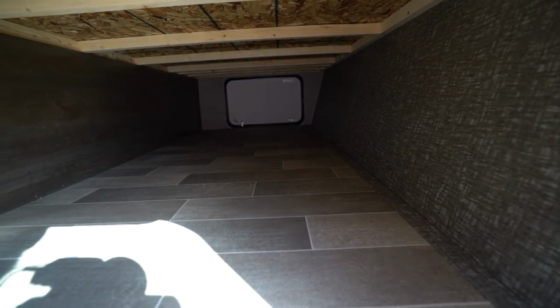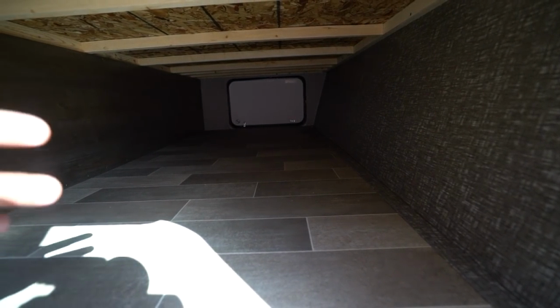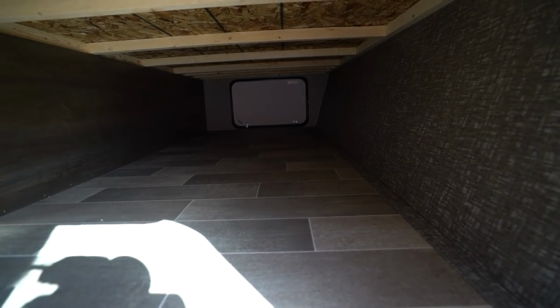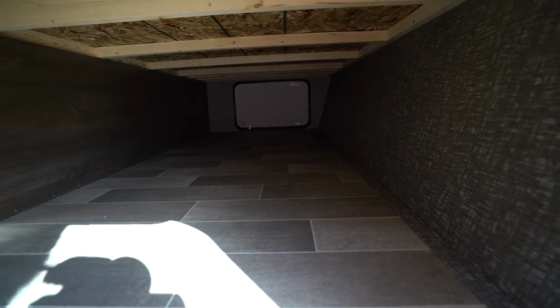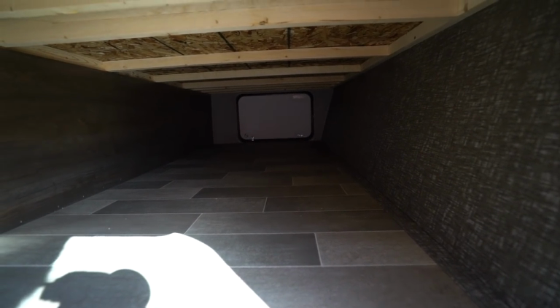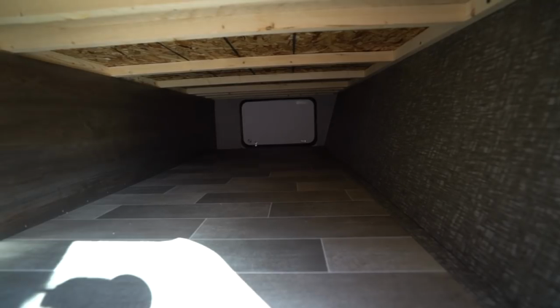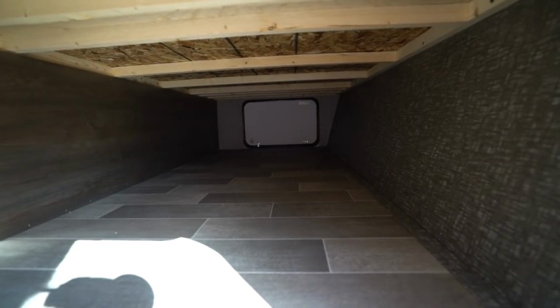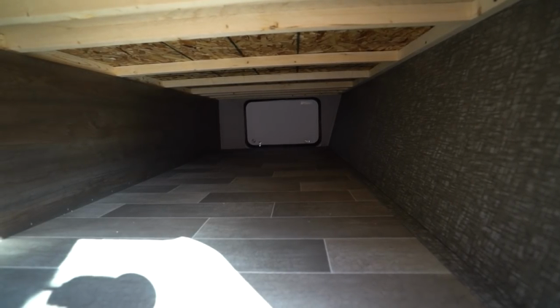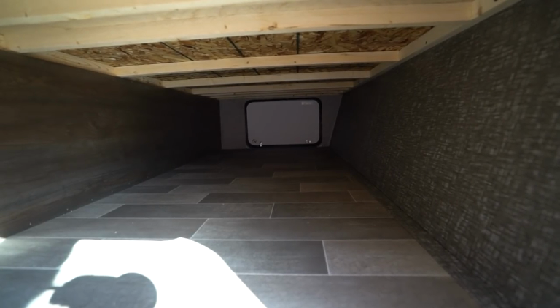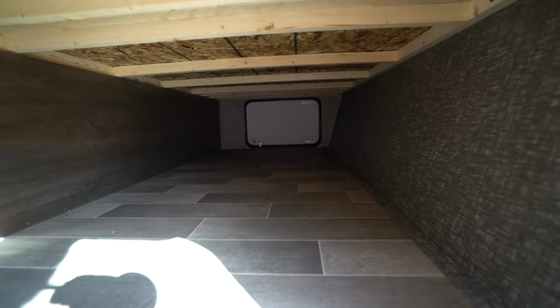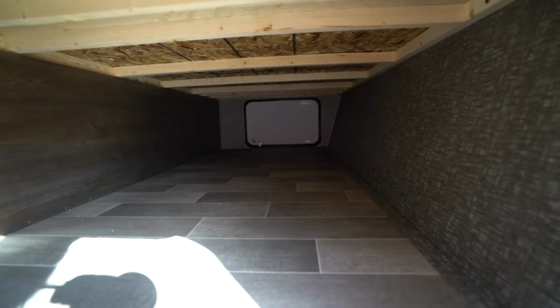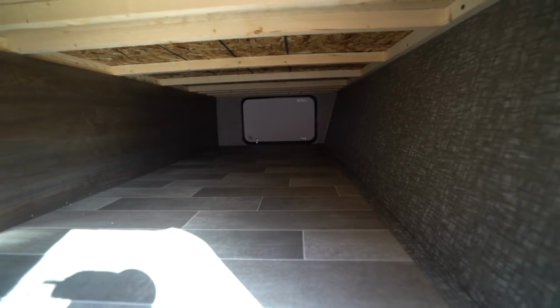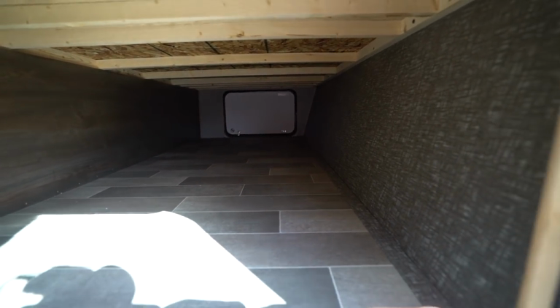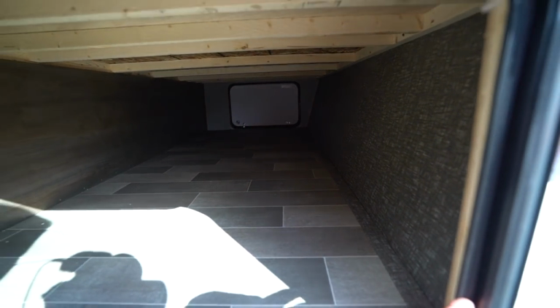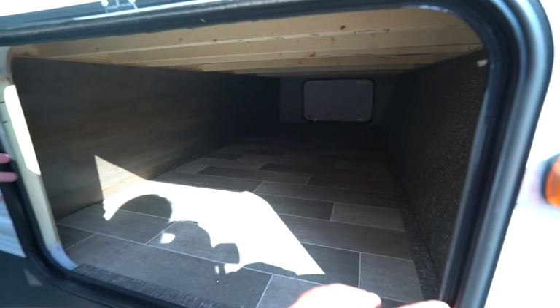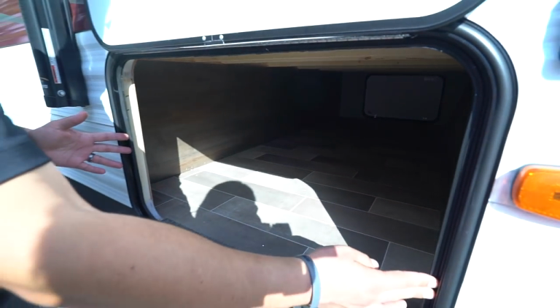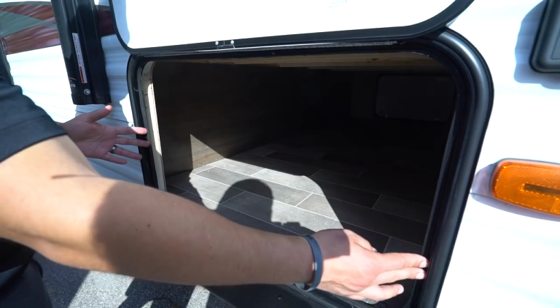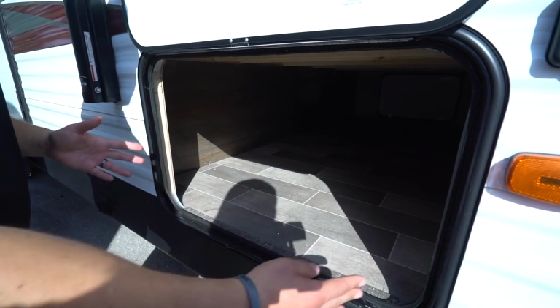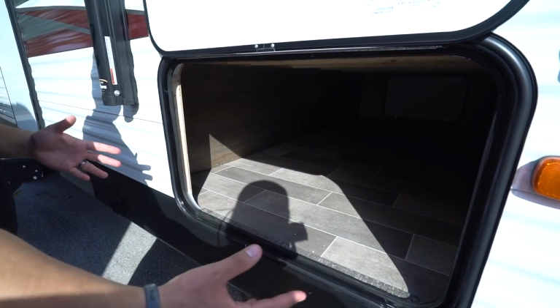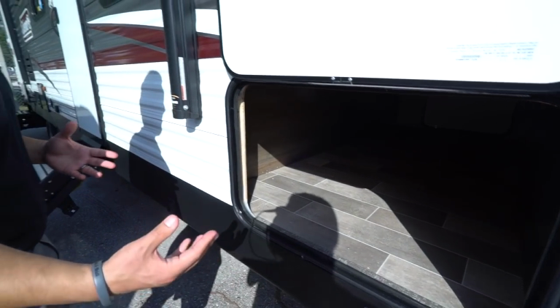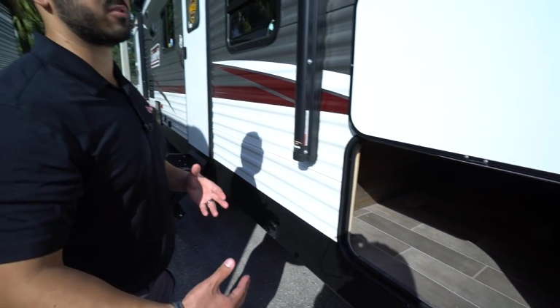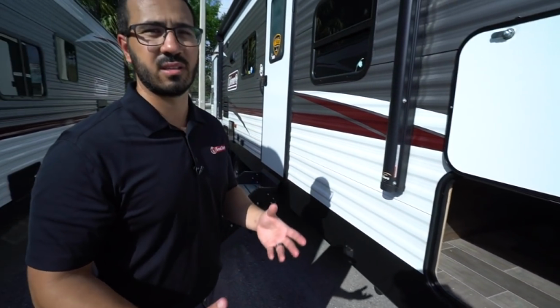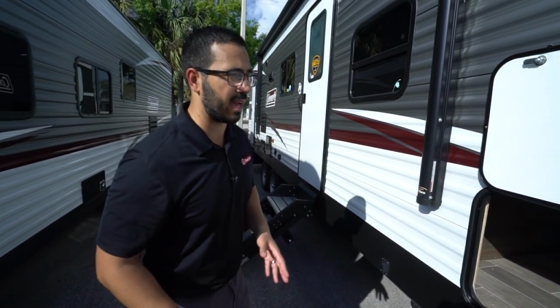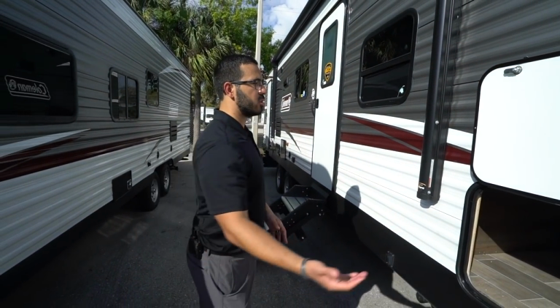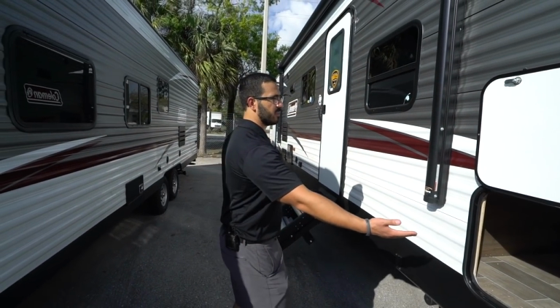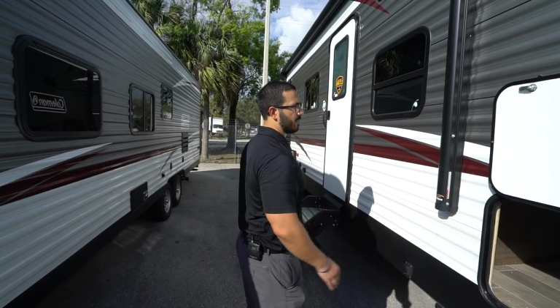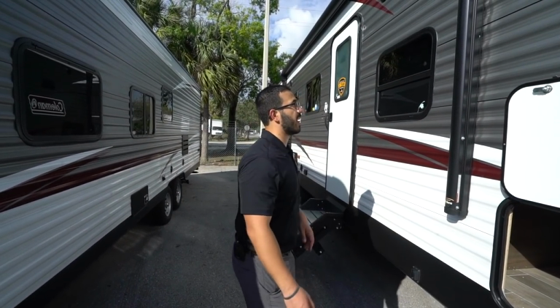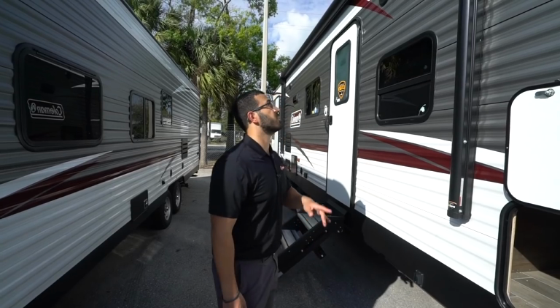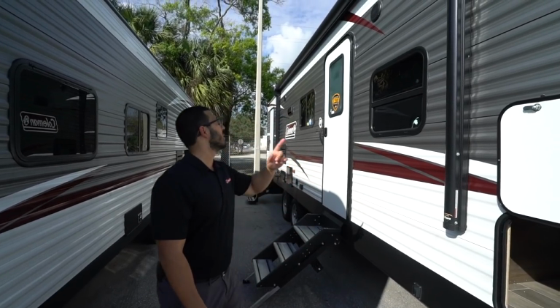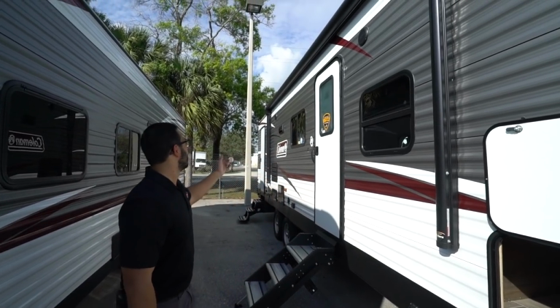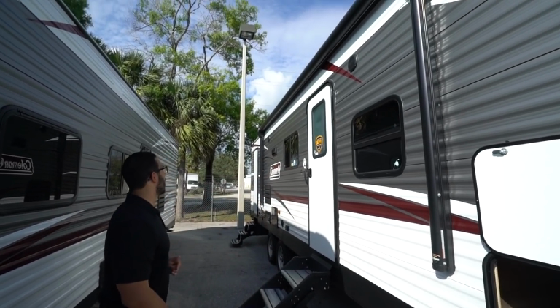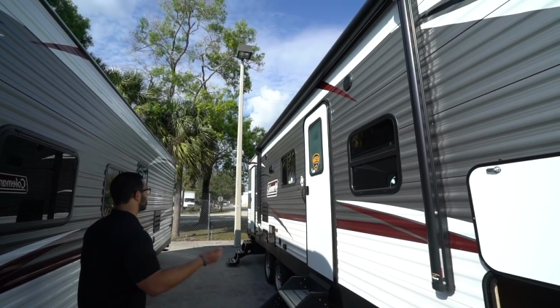Inside the pass-through you can see how big and open it is. Coleman has huge pass-throughs for travel trailers — it's open all the way through with the same size door on the other side. The opening is massive, so even bigger items like large grills and executive chairs can still fit in the pass-through.